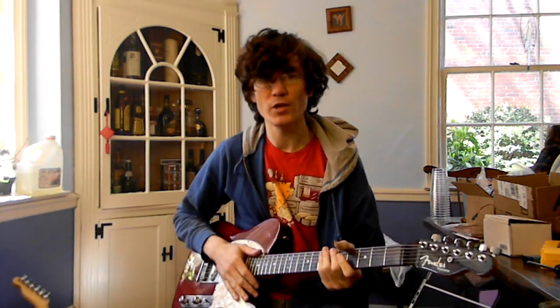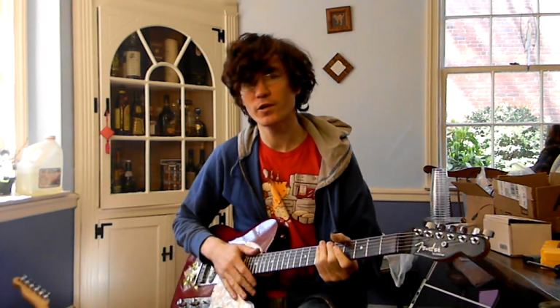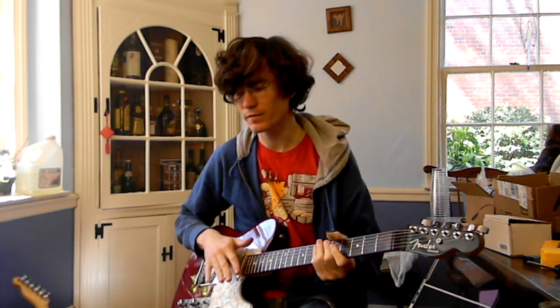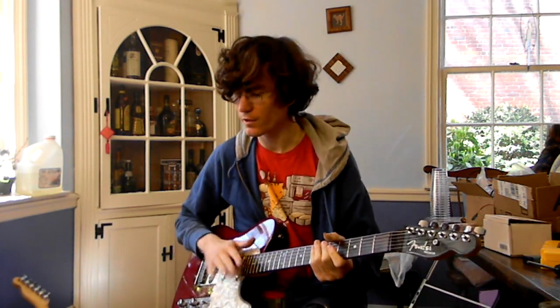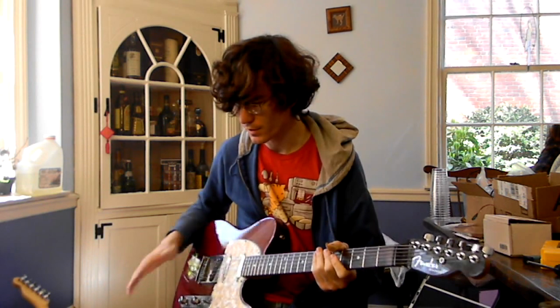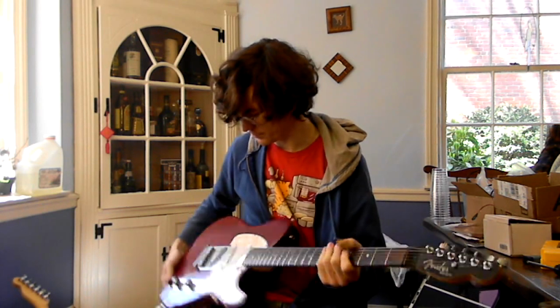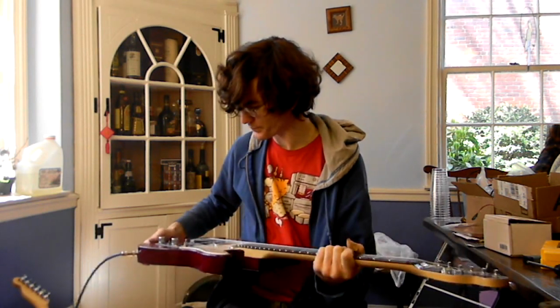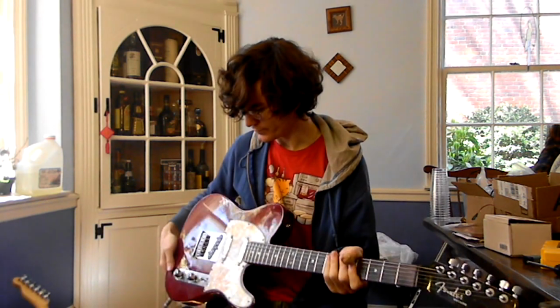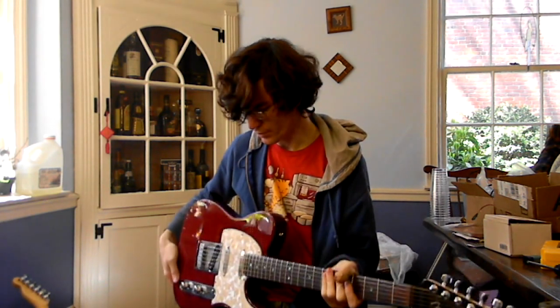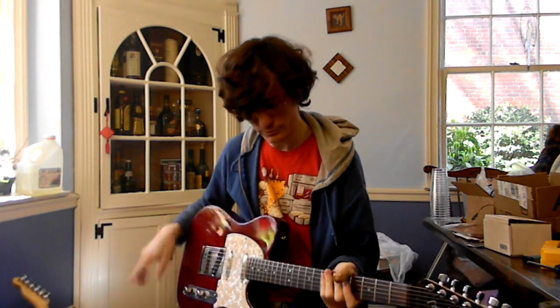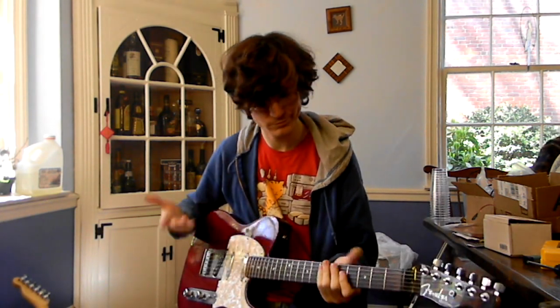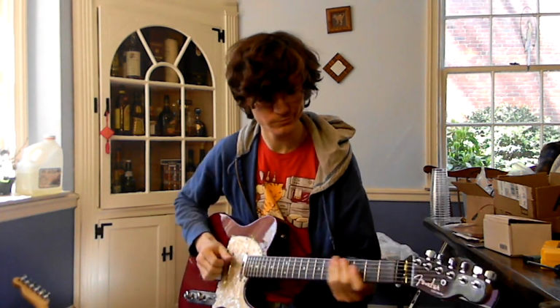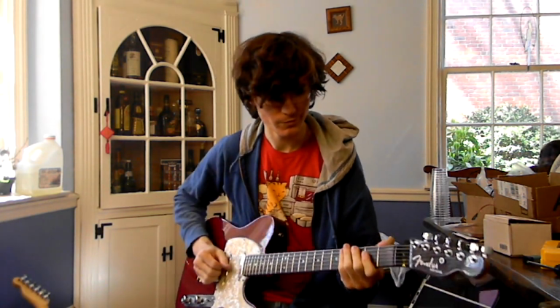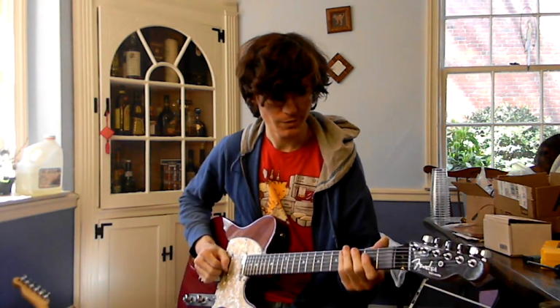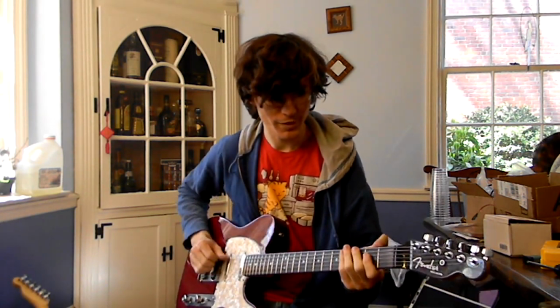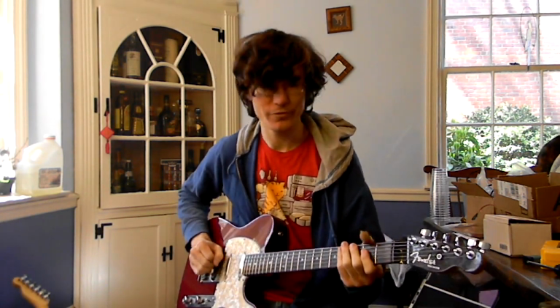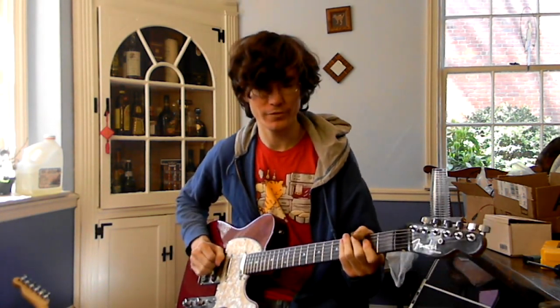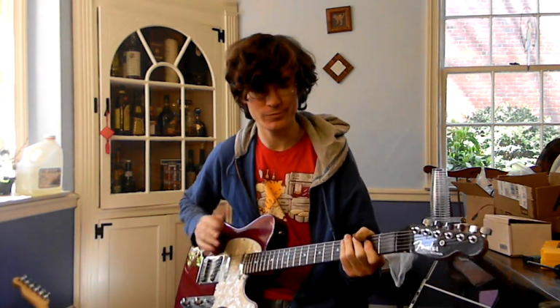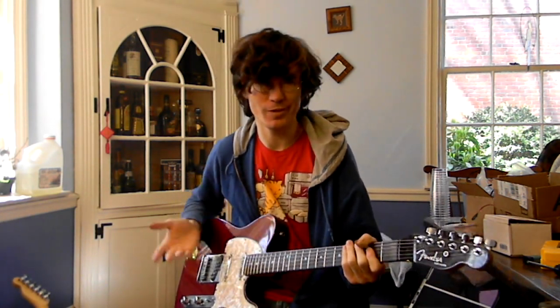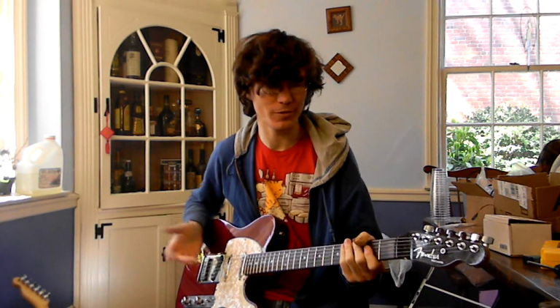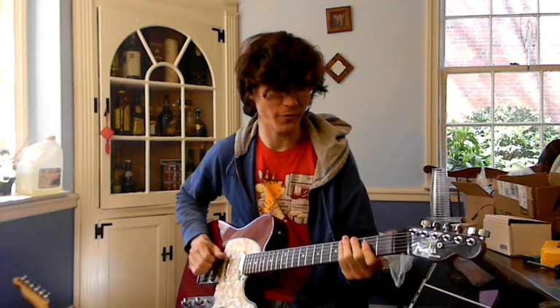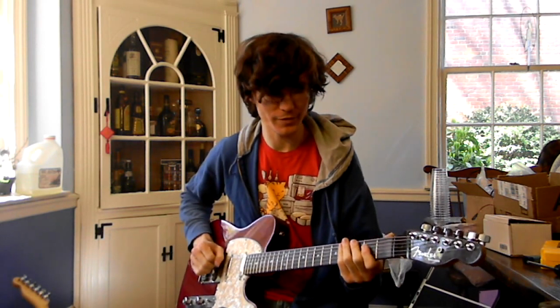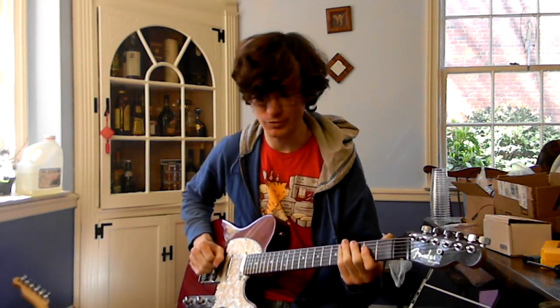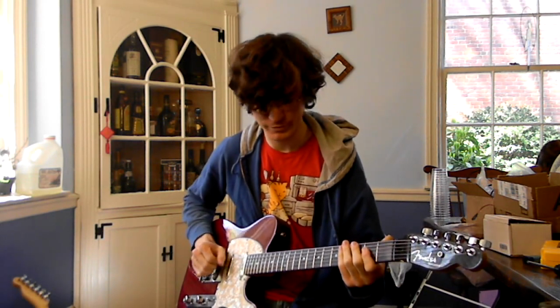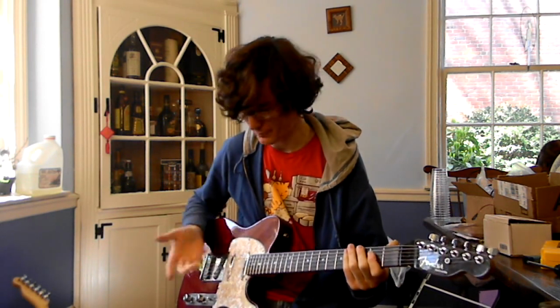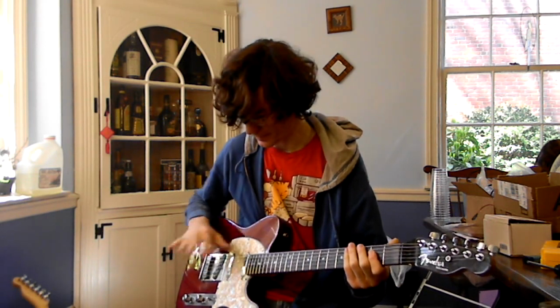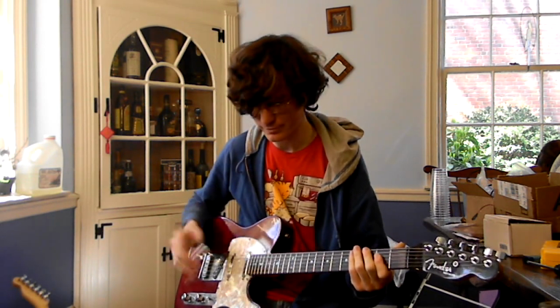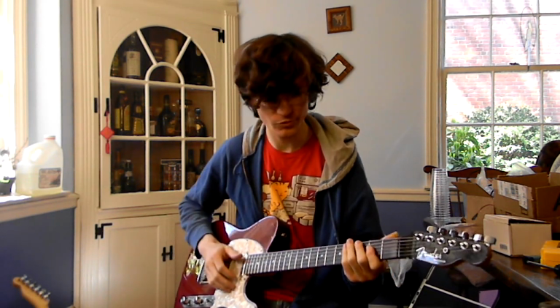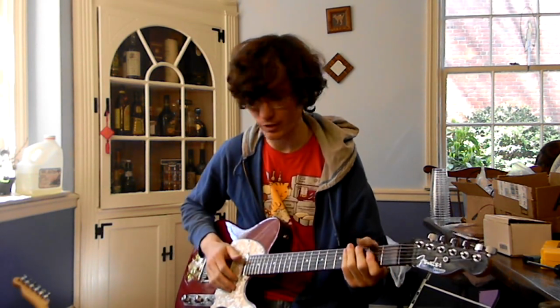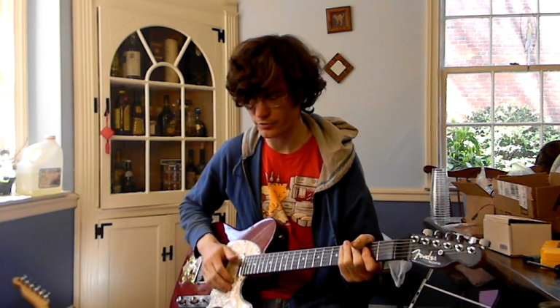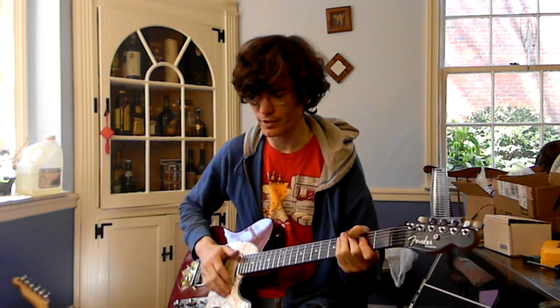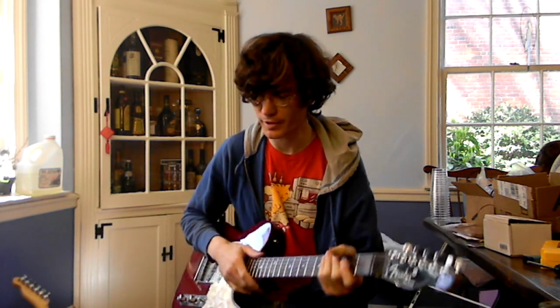And you can hear in this setting the bass notes still sound — they're a little louder, but they sound mostly the same. And then it jumps out a lot as you get high up the neck.